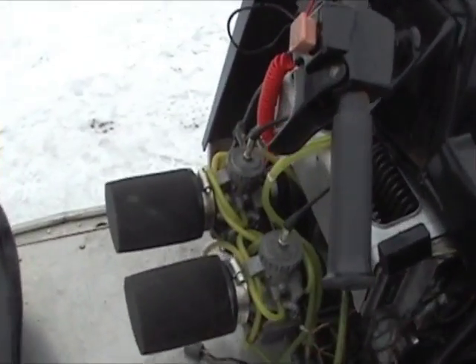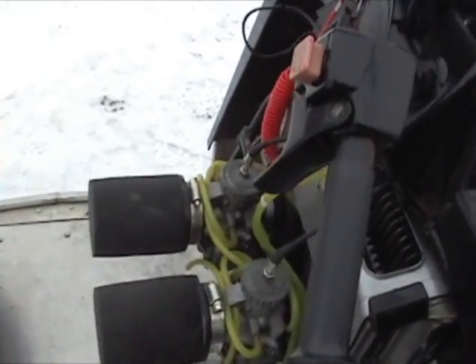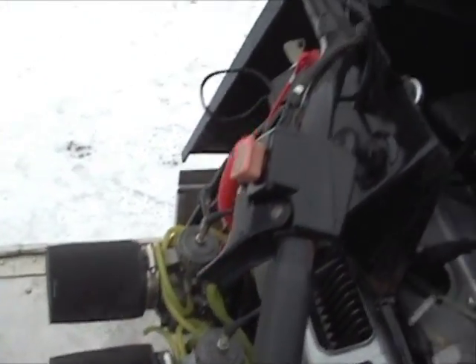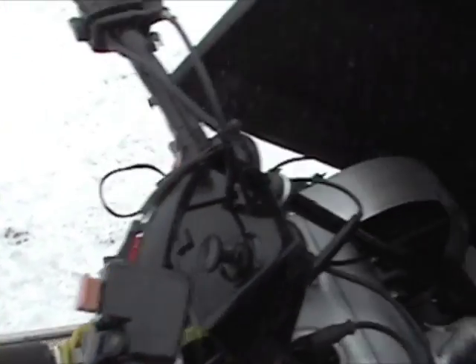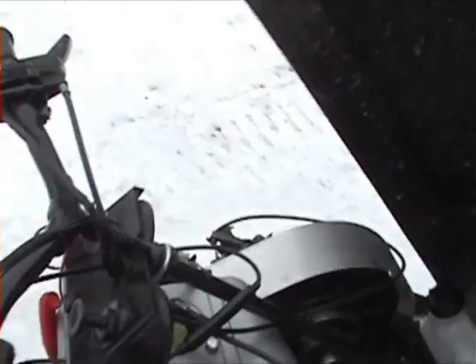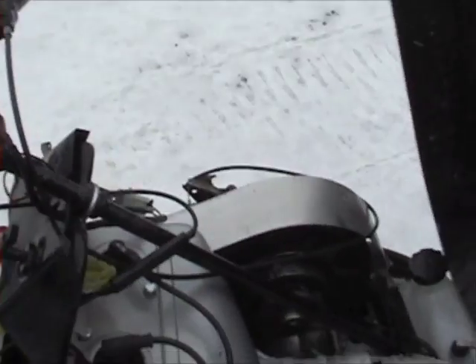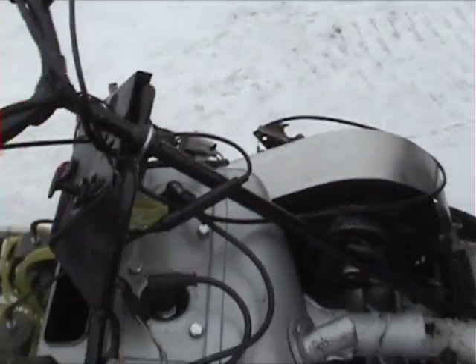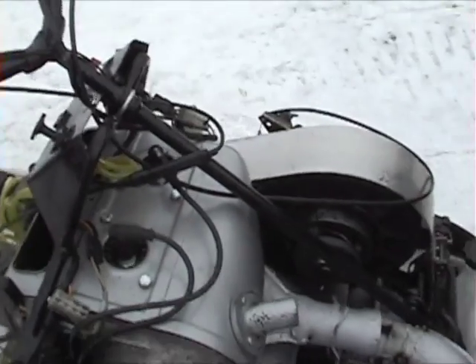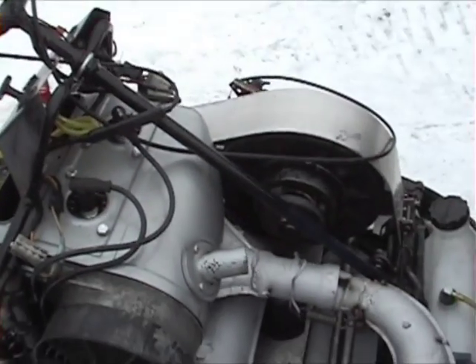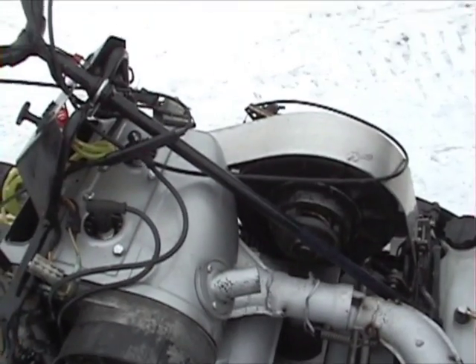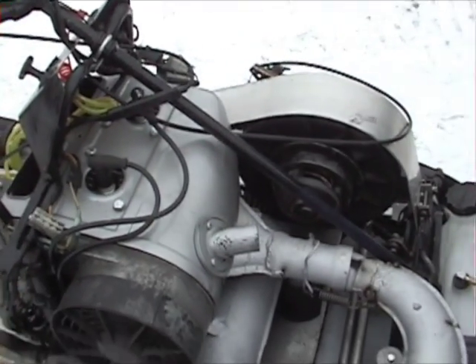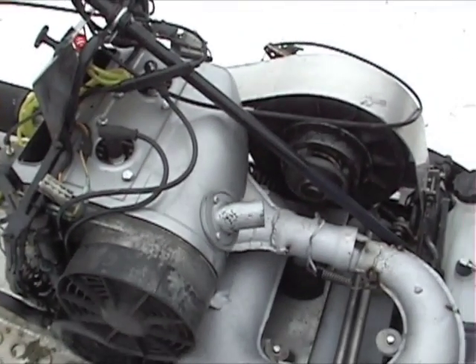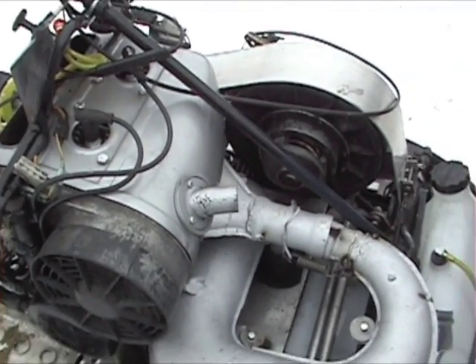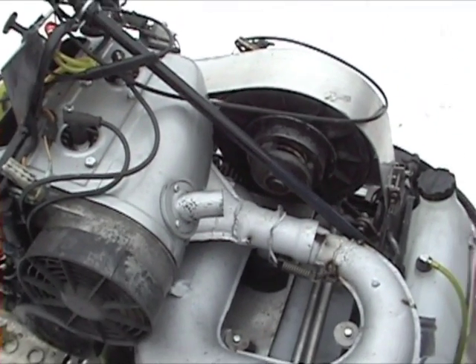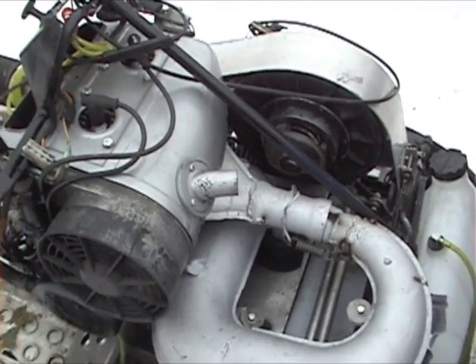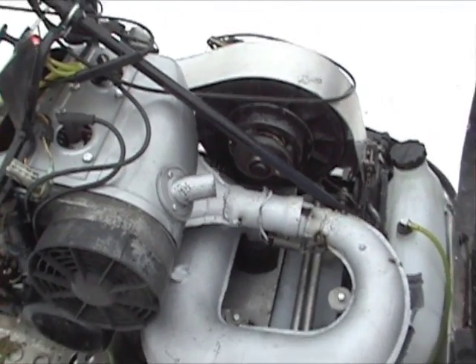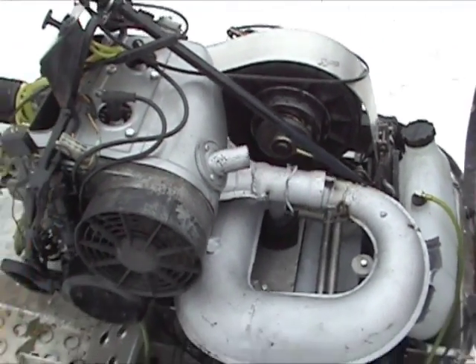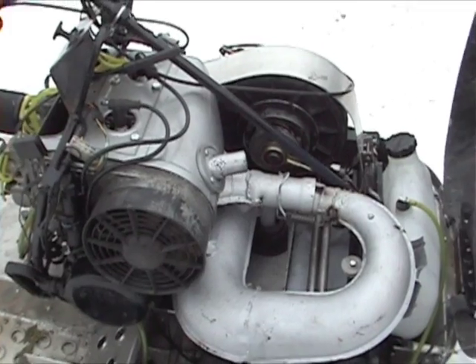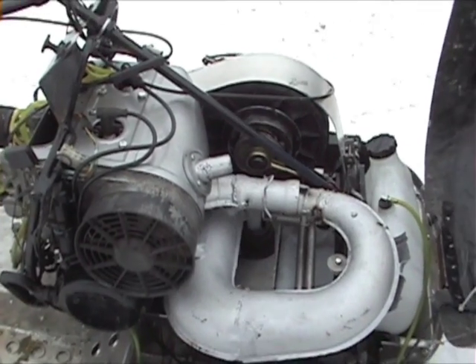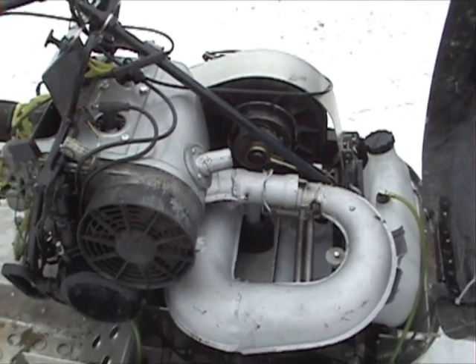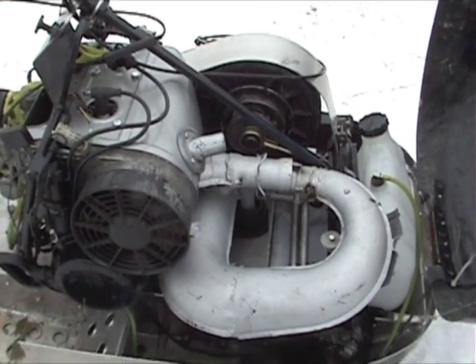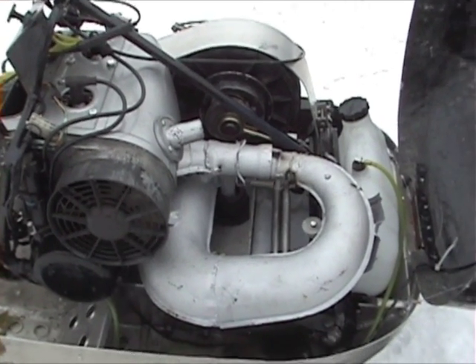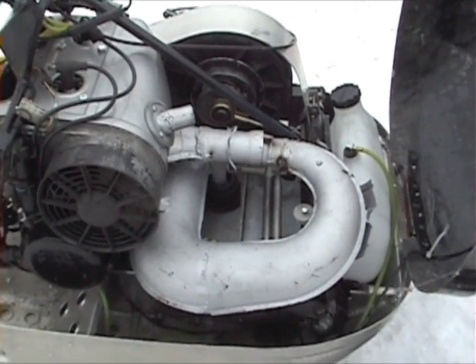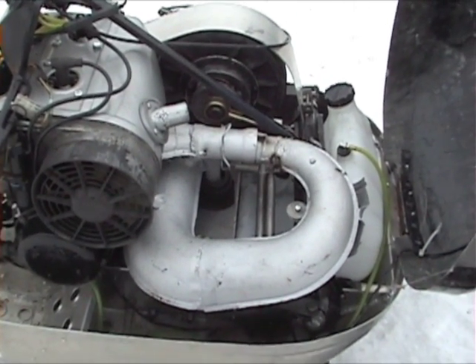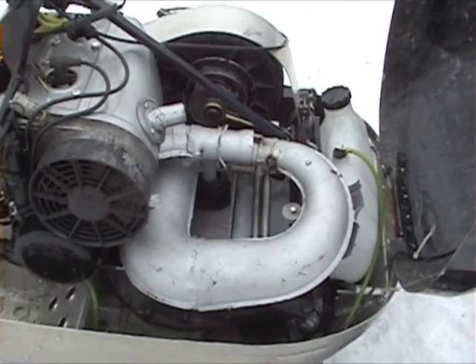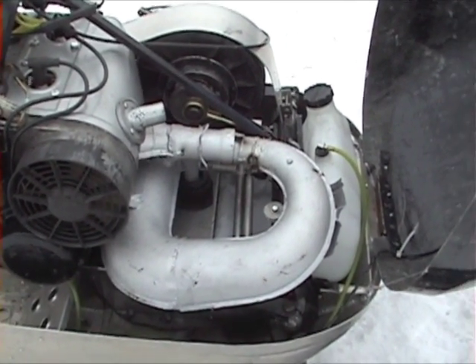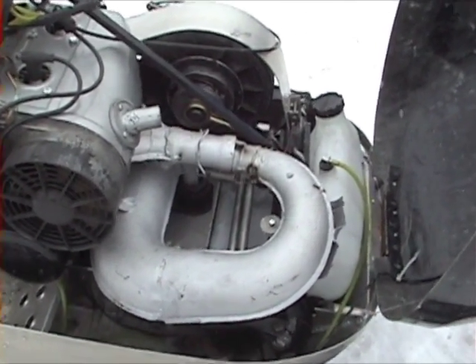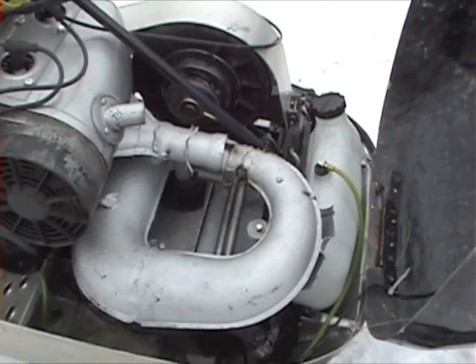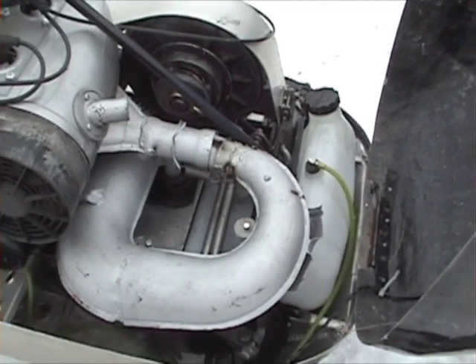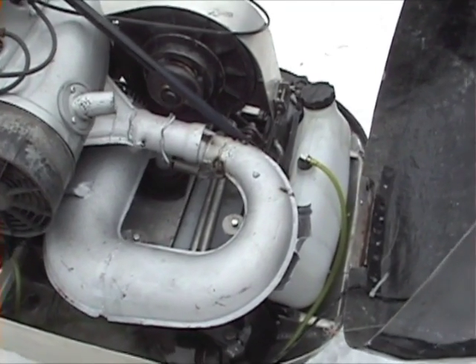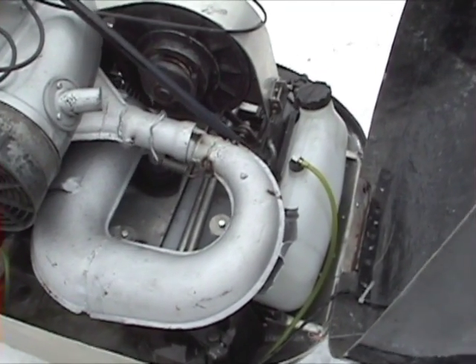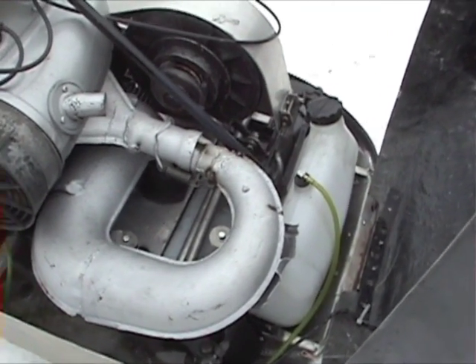There's the Rotax 500, or it's a 503 — fan cooled. It's got a 440 TNT muffler on it. We're going to give that a try and see how it works.